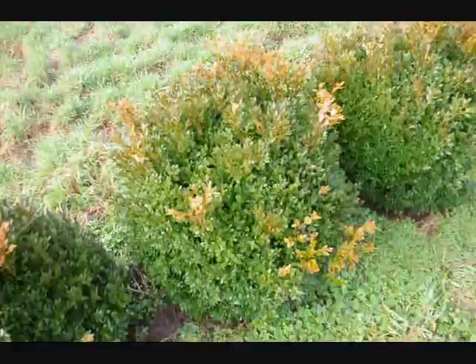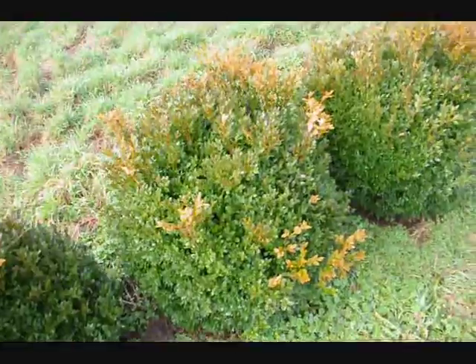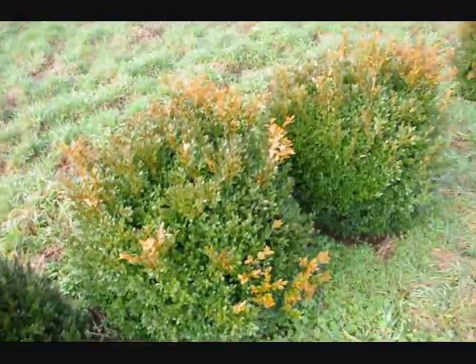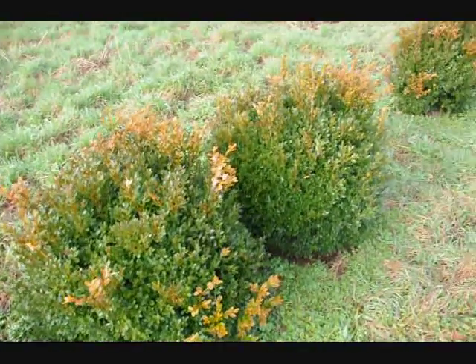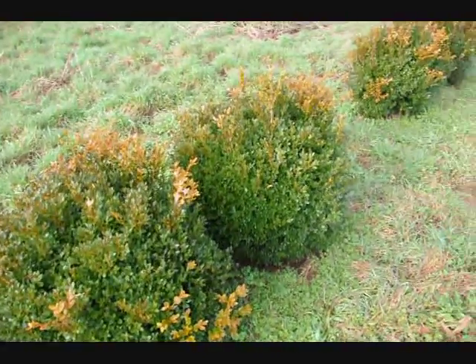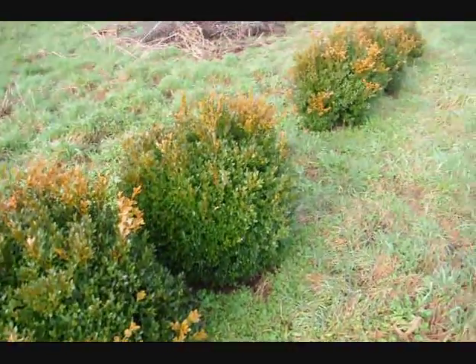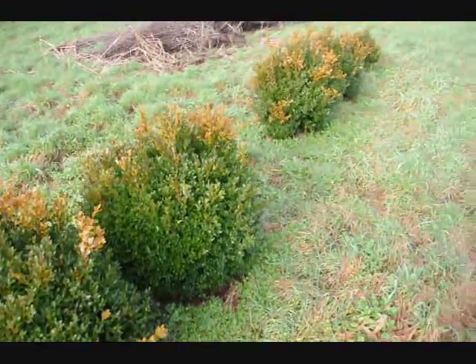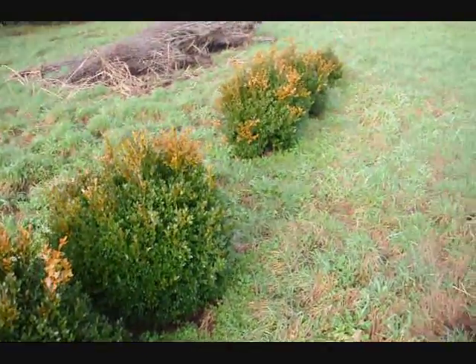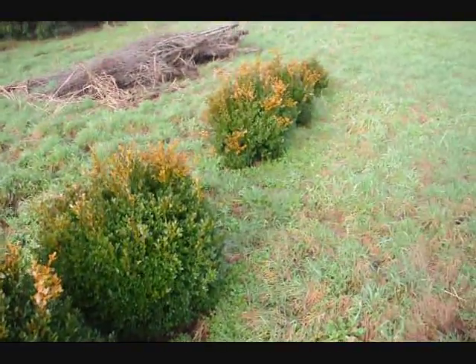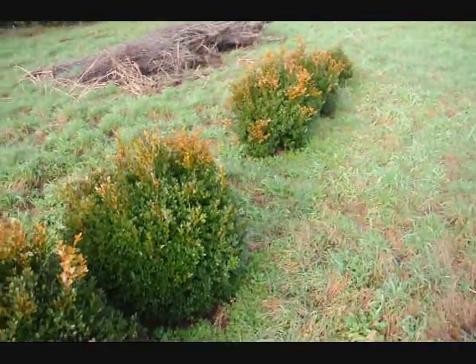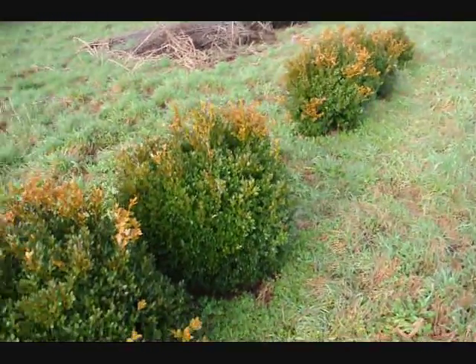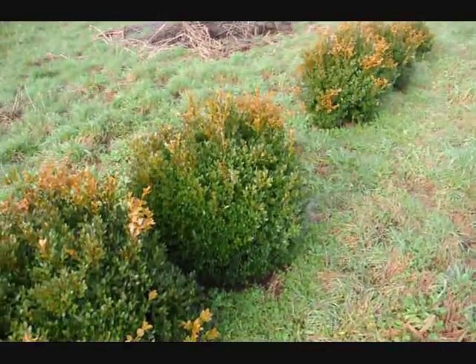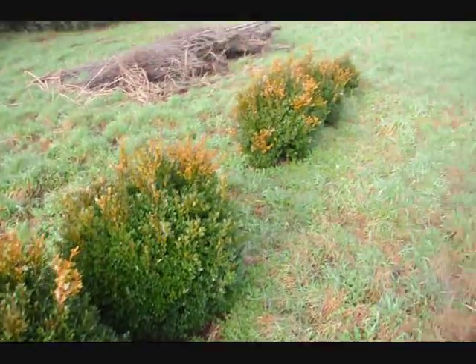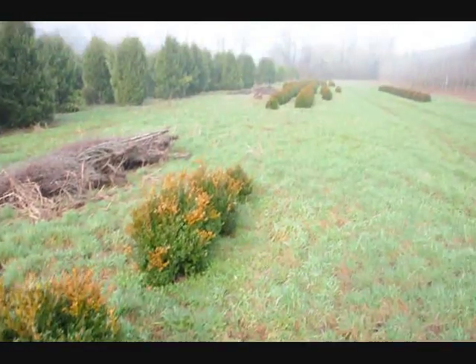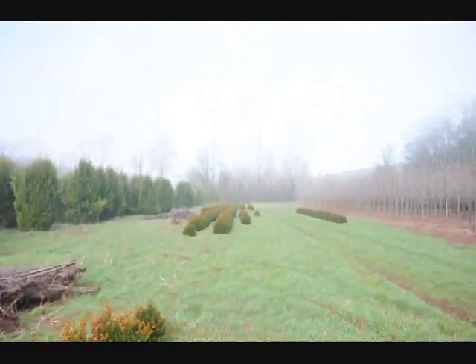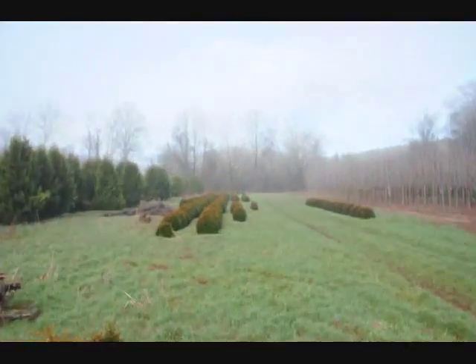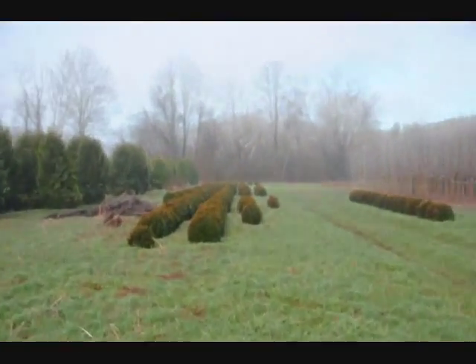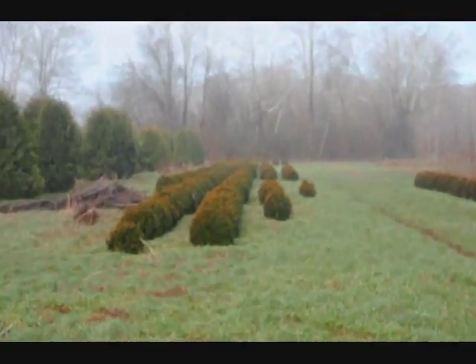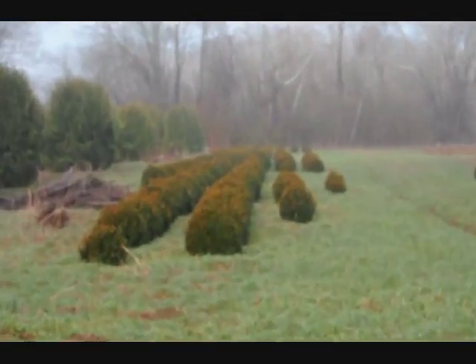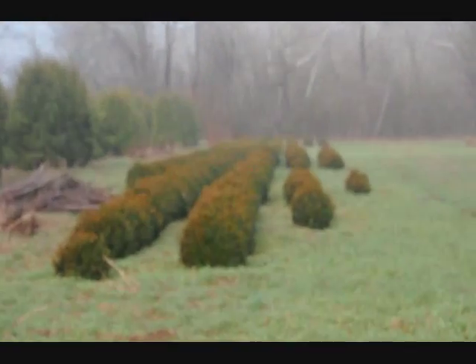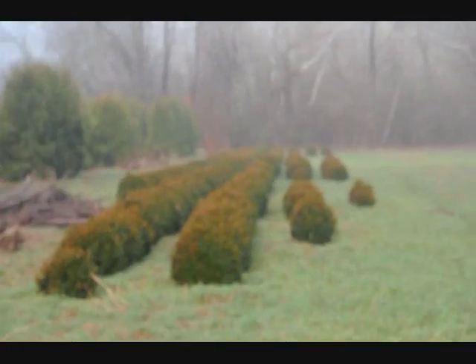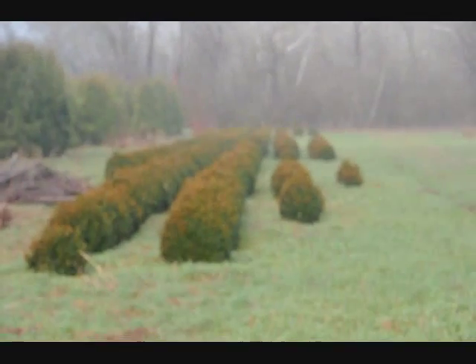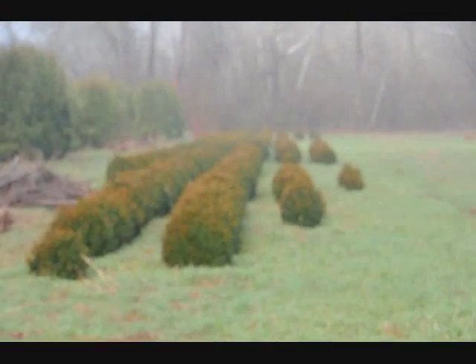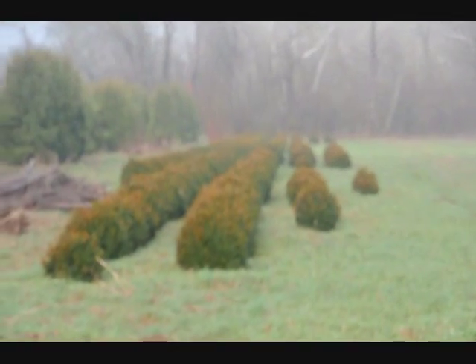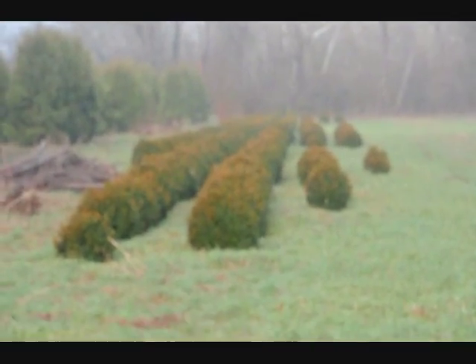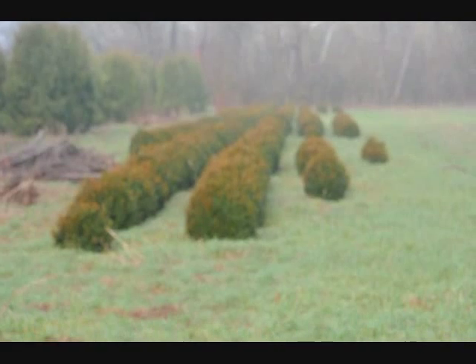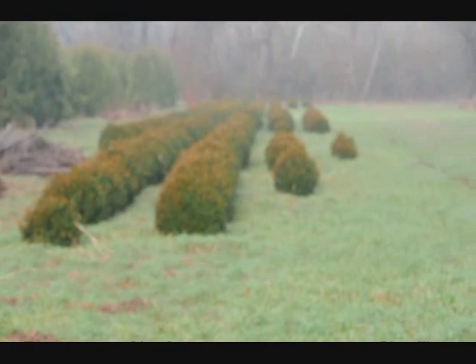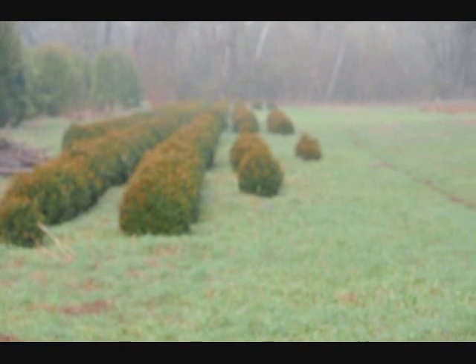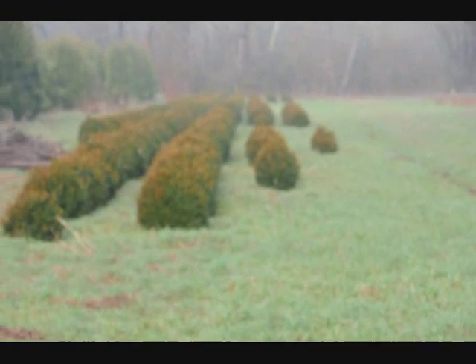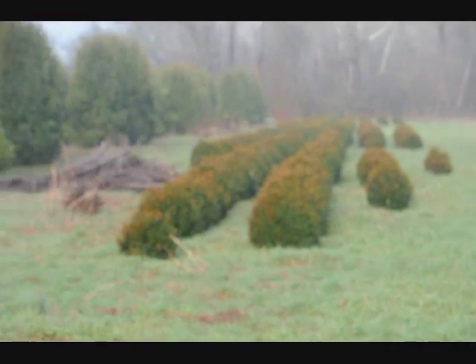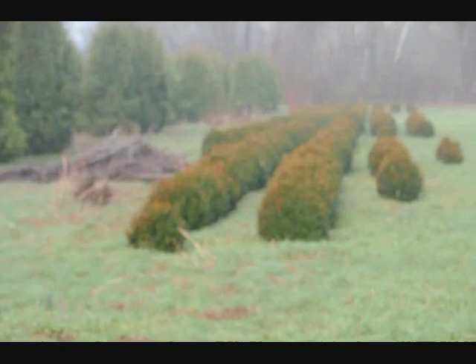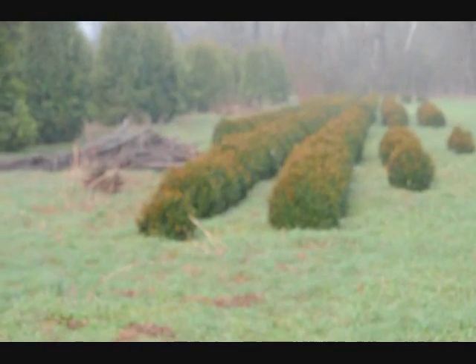These are green velvet boxwoods, about 36 inches. You can see down there we have quite a few more of them. Give us a call at 215-651-8329.